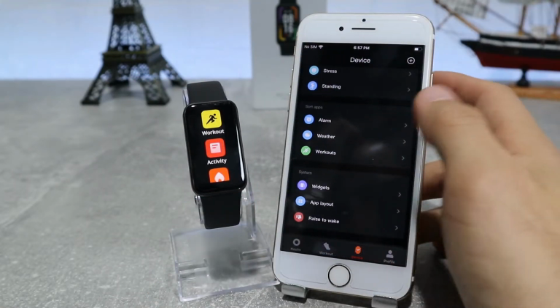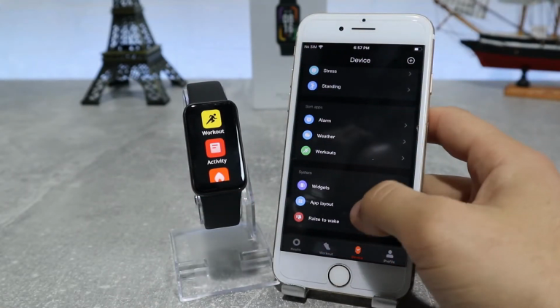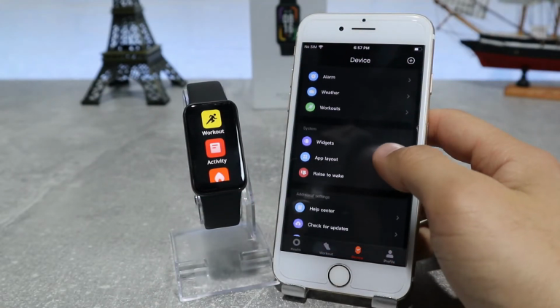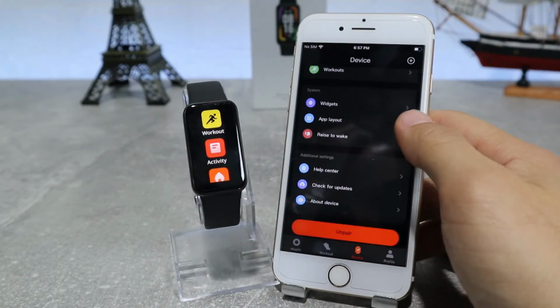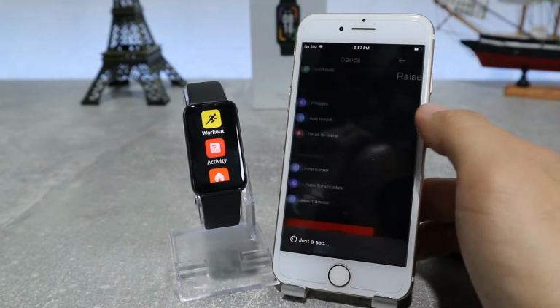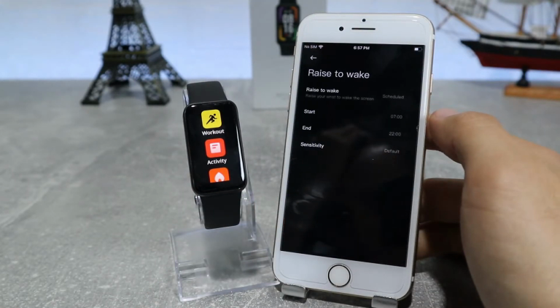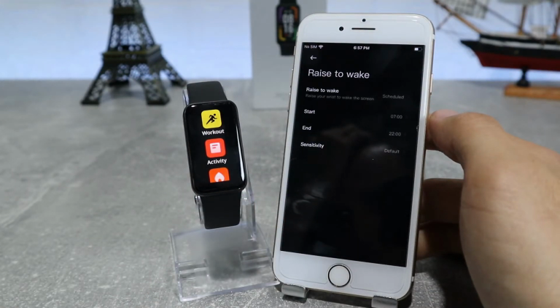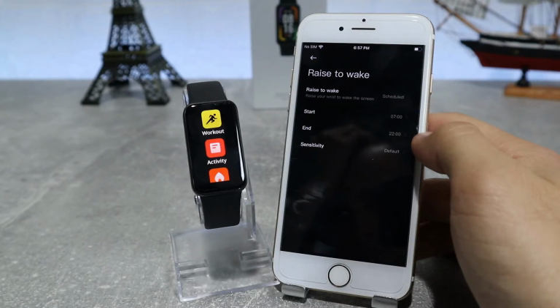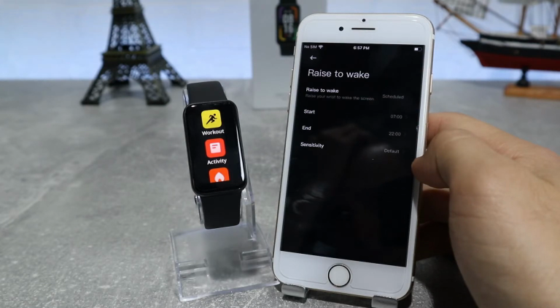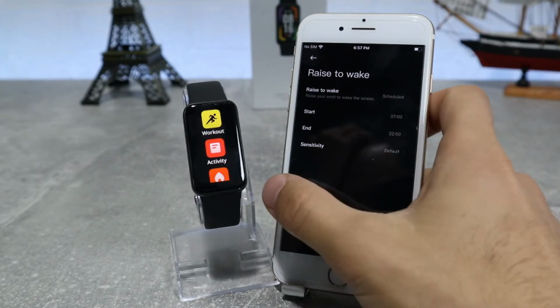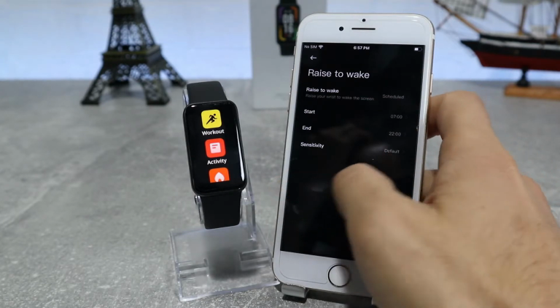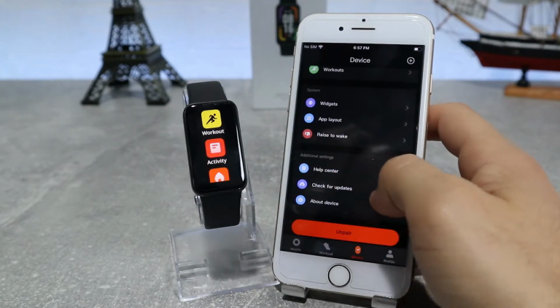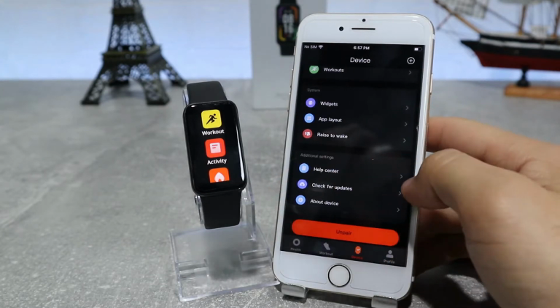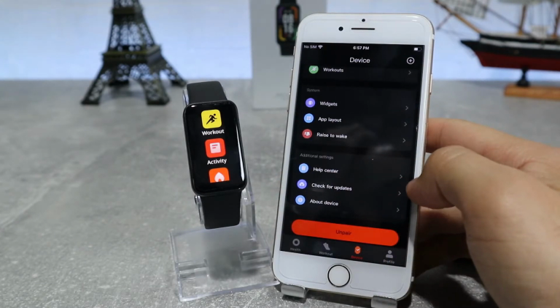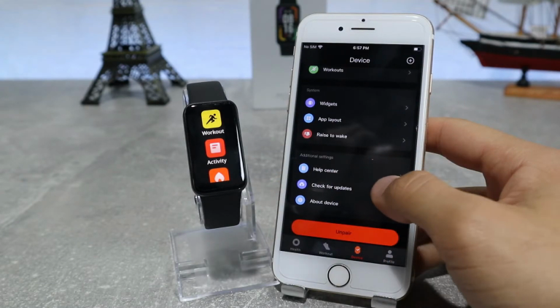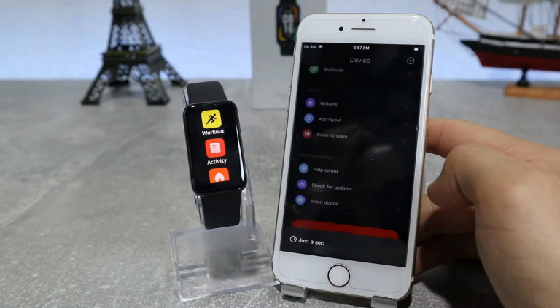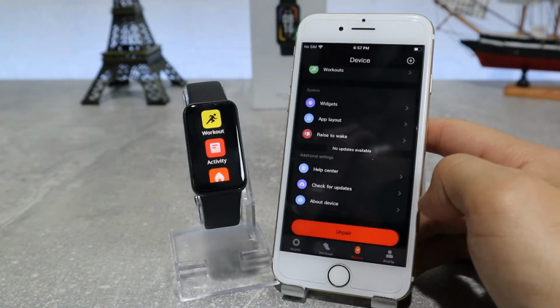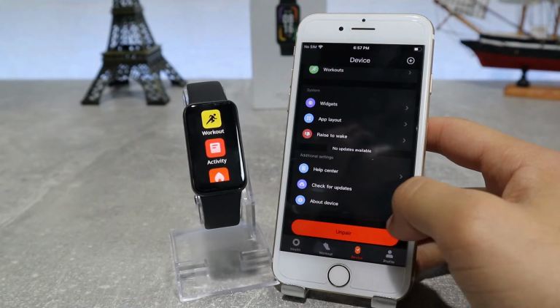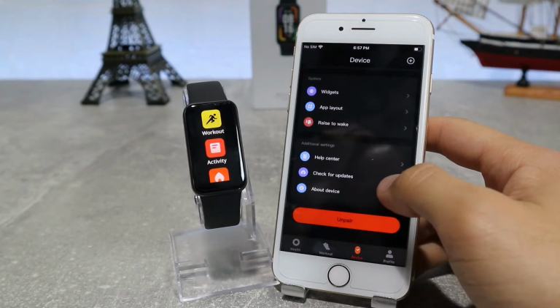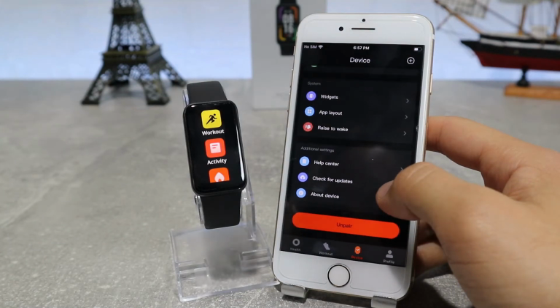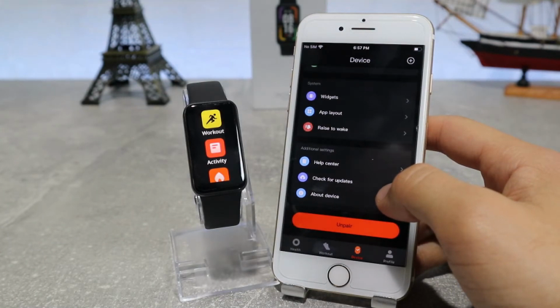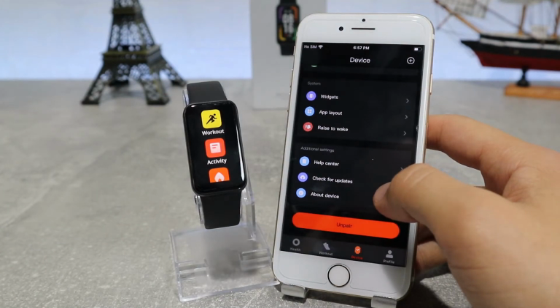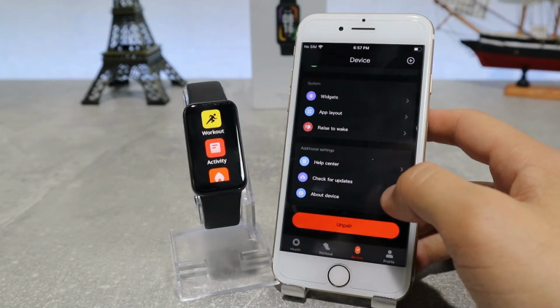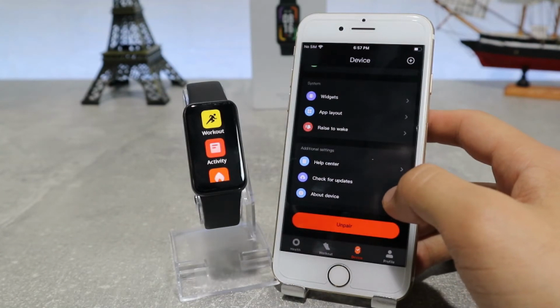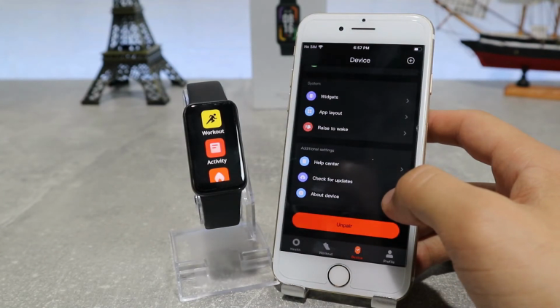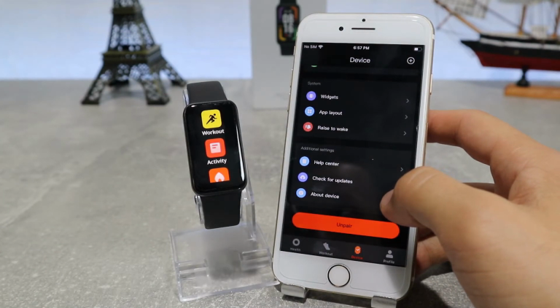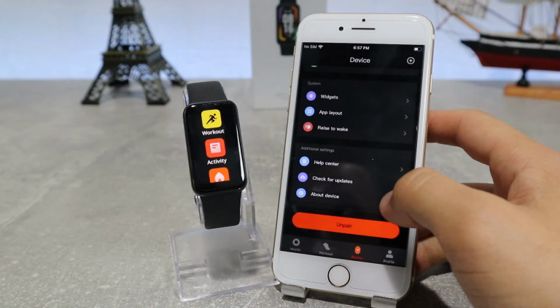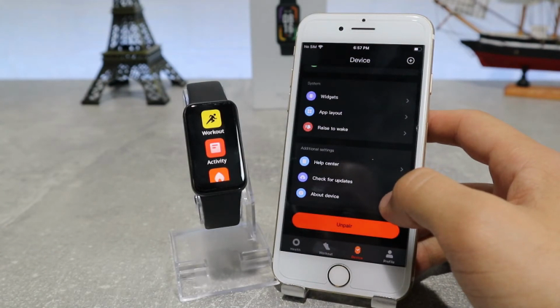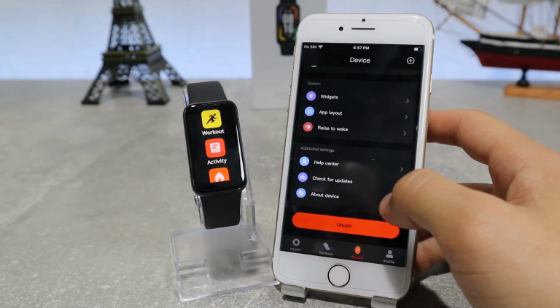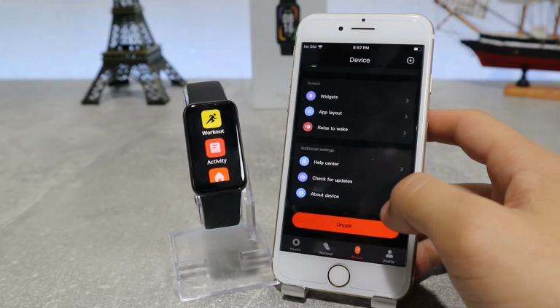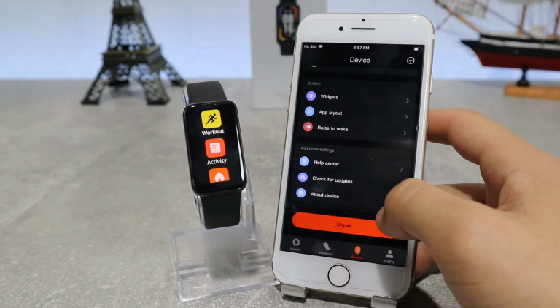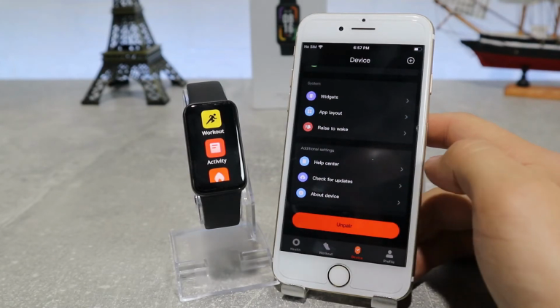Next, we have raise to wake which has some options inside. And in the end, we have the help center if you need anything, the check for updates option, and the about device option which shows the model, MAC address, version info, and serial number.